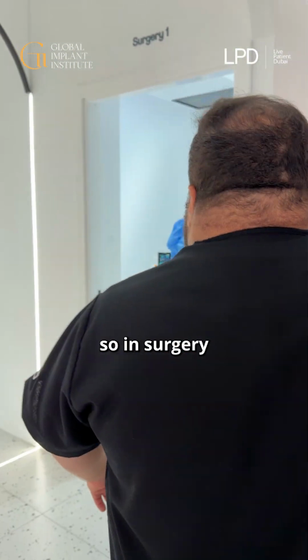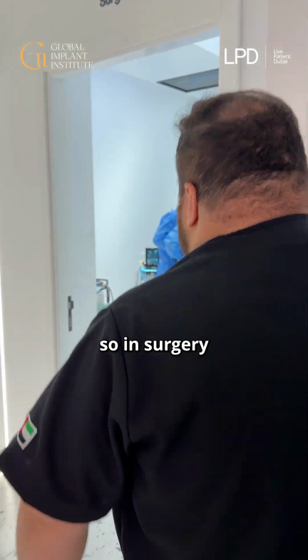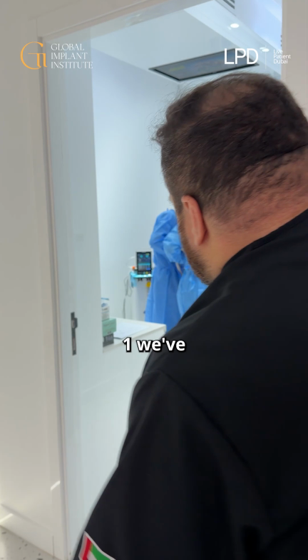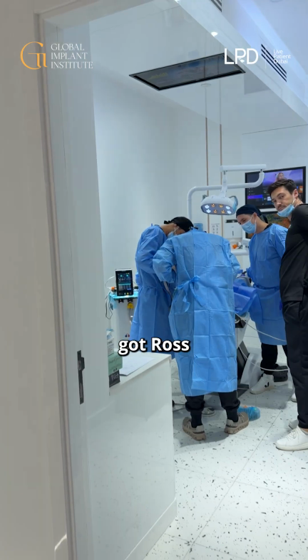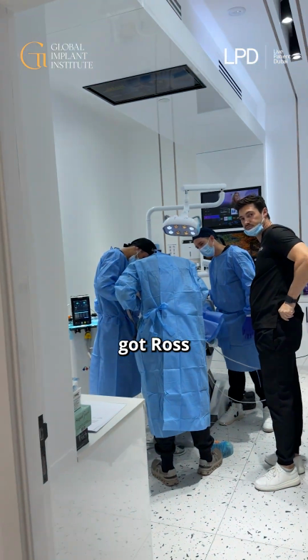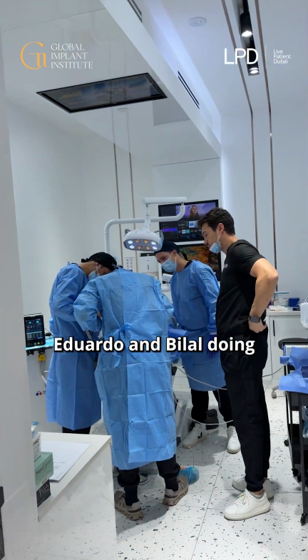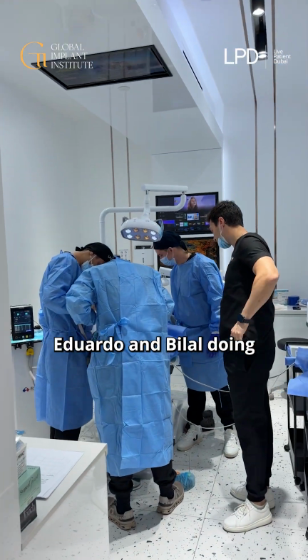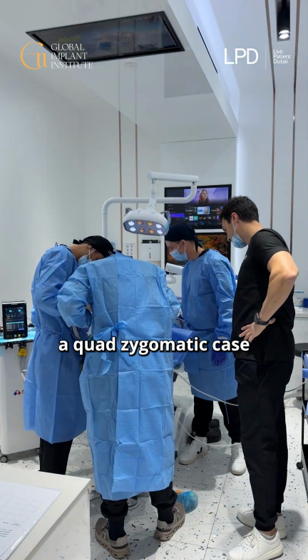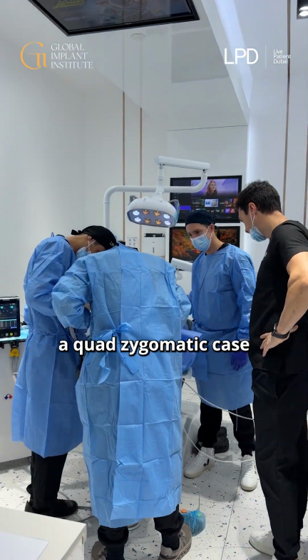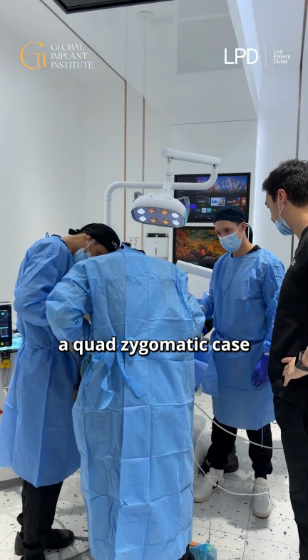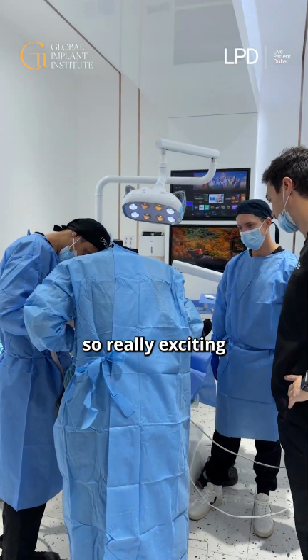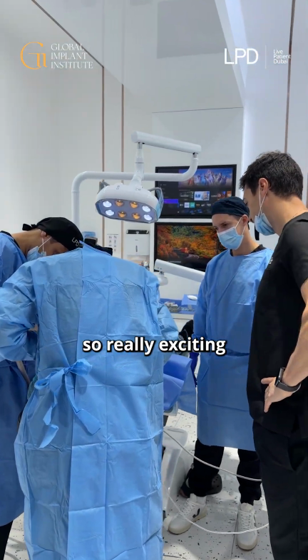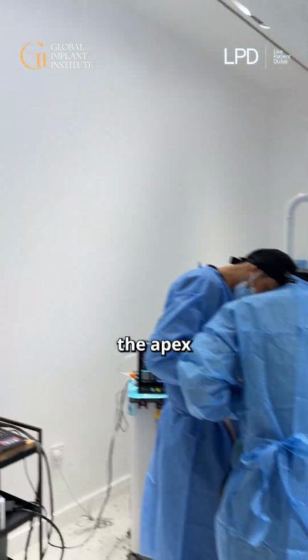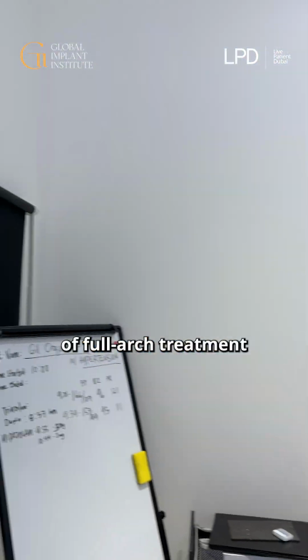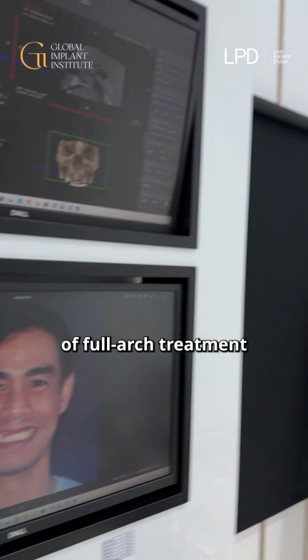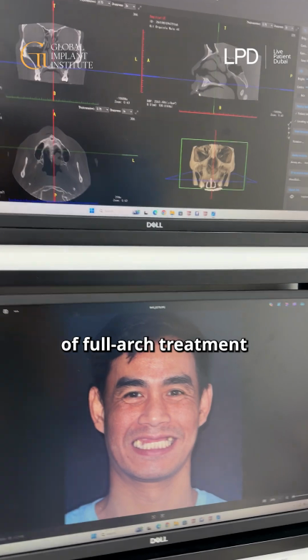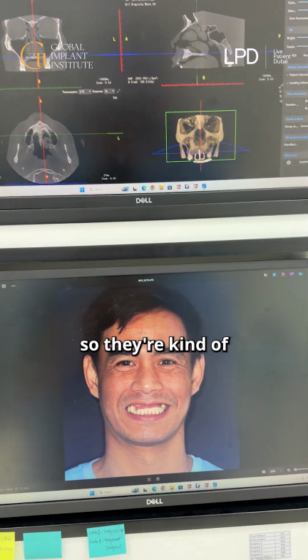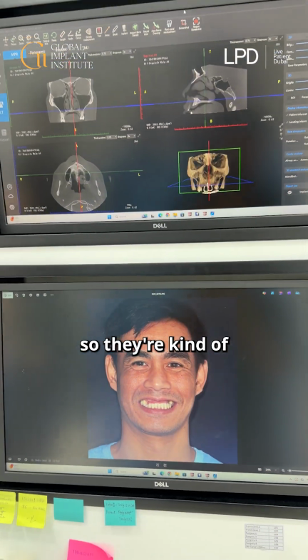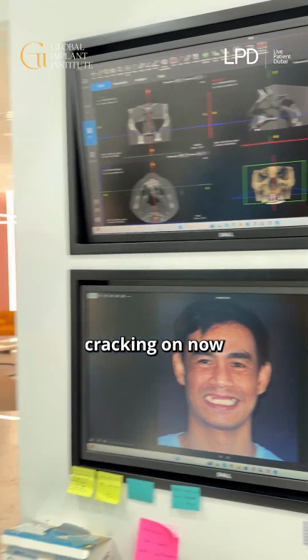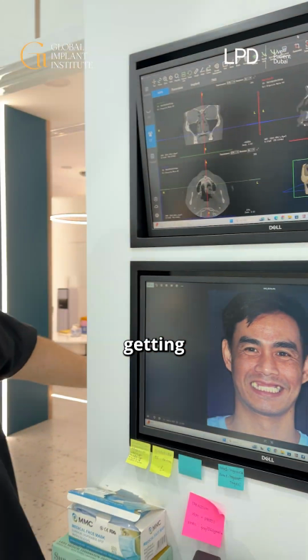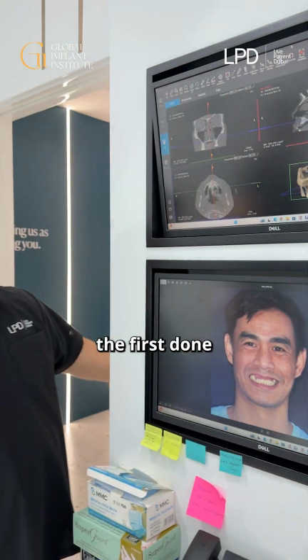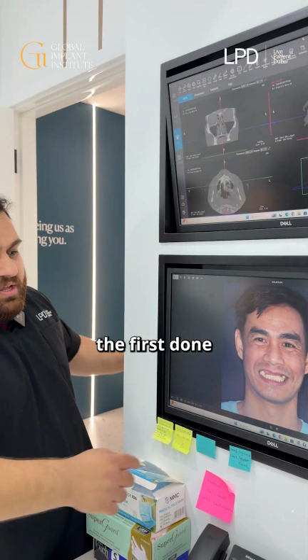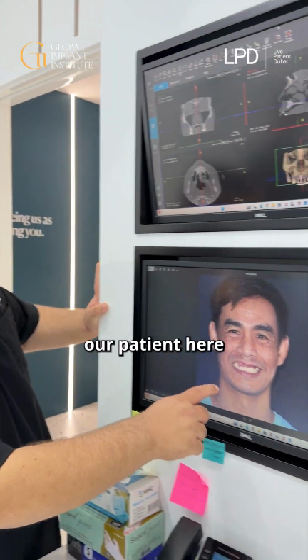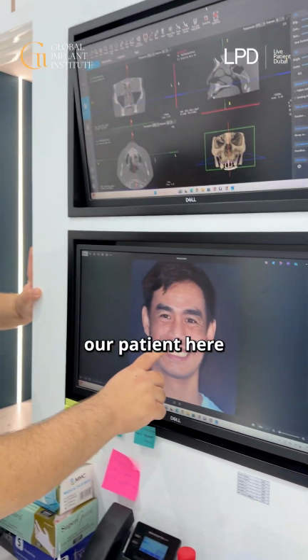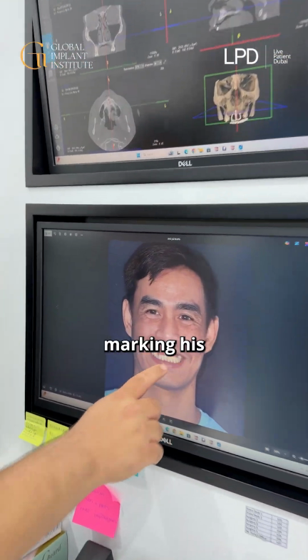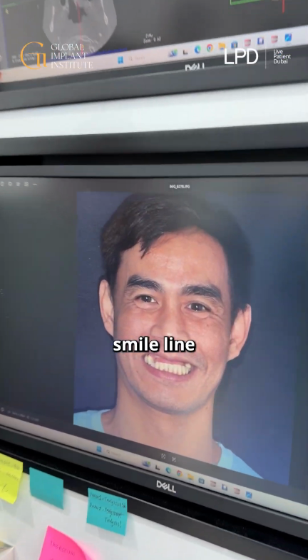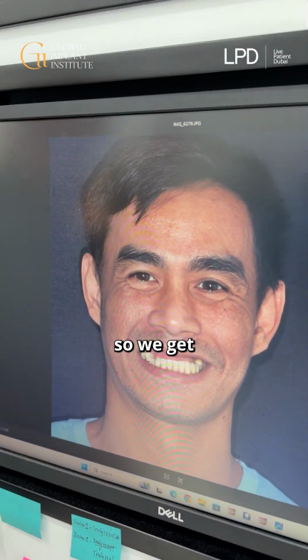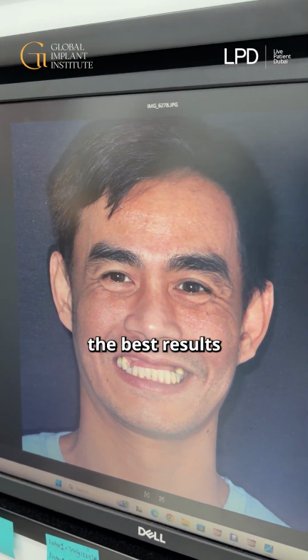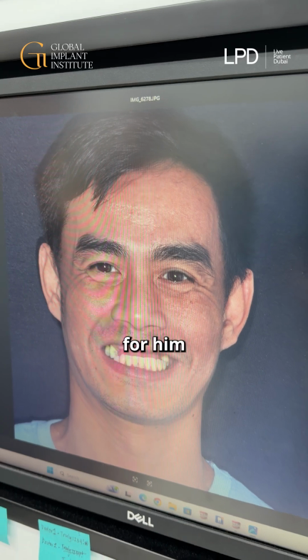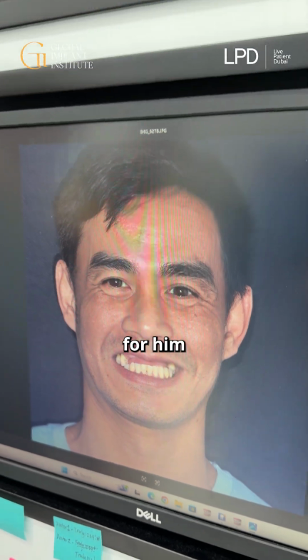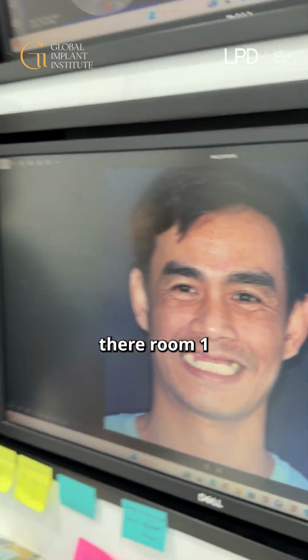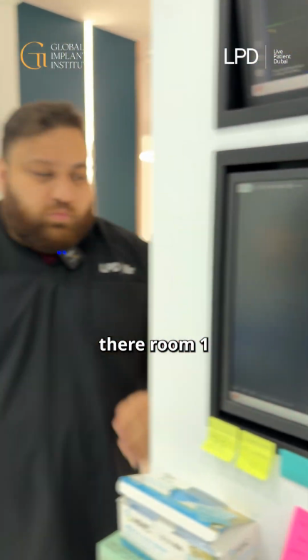So in surgery one, we've got Ross, Eduardo, and Bilal doing a quad zygomatic case — really exciting, the apex of full arch treatment. They're kind of cracking on now, getting the parts done. You can see our patient here marking his smile line, so we get the best results for him.